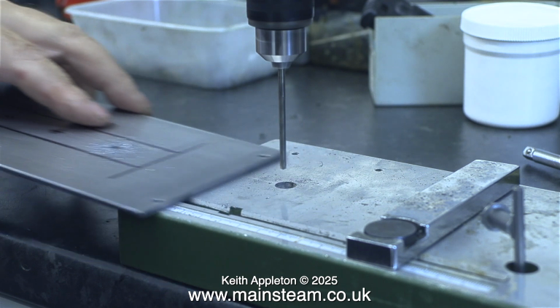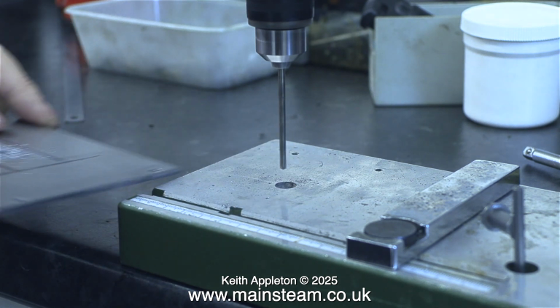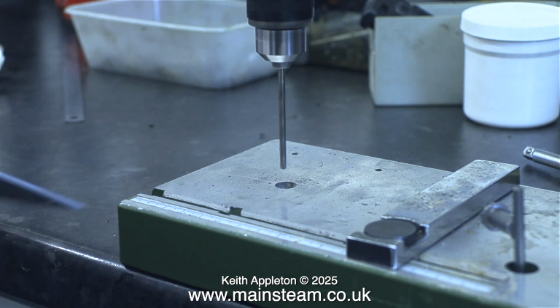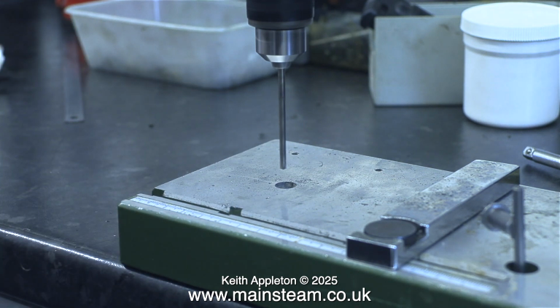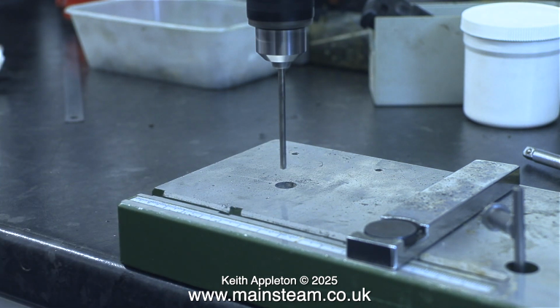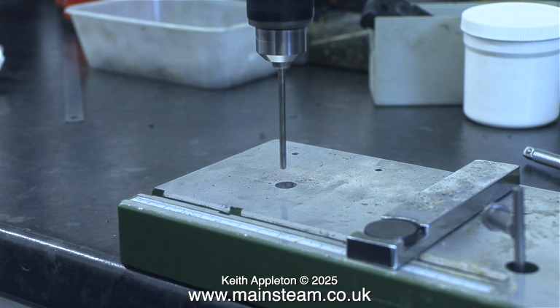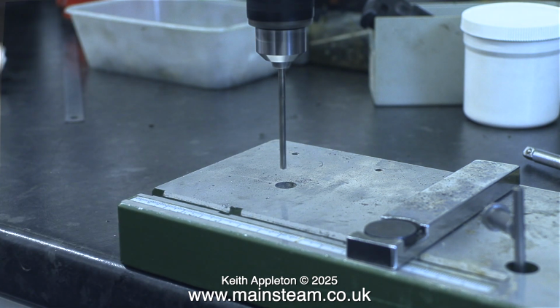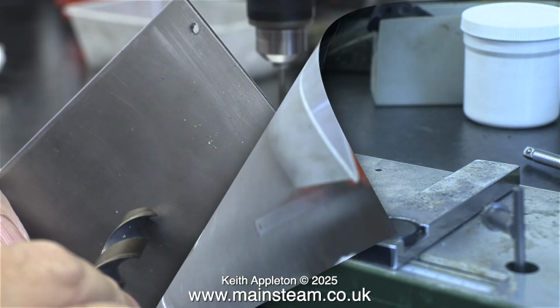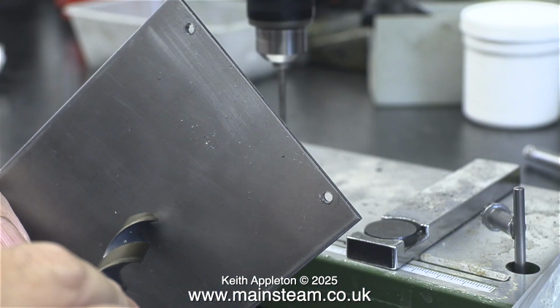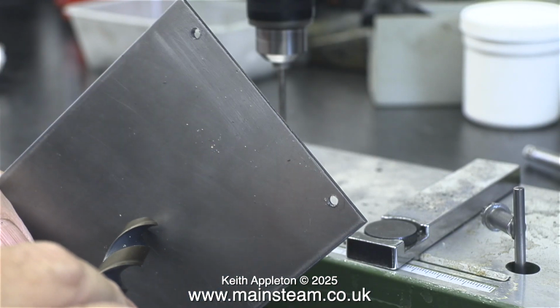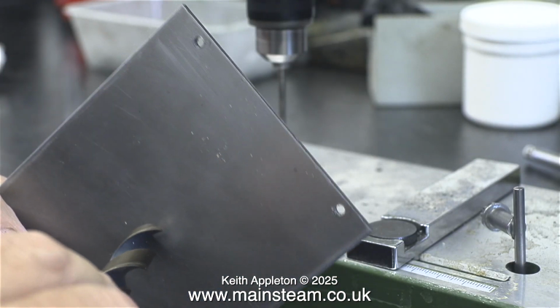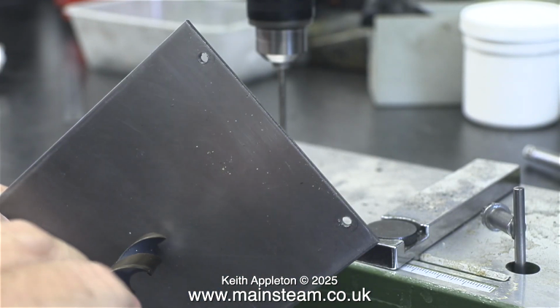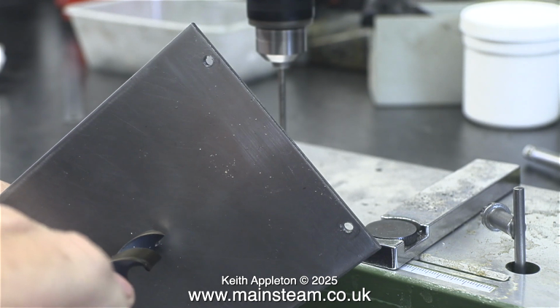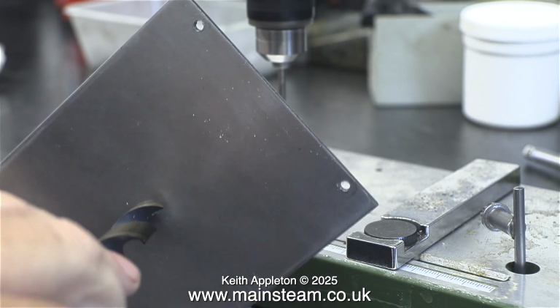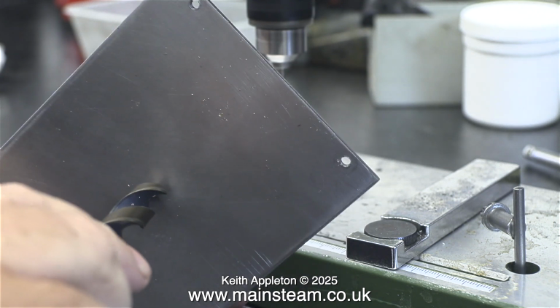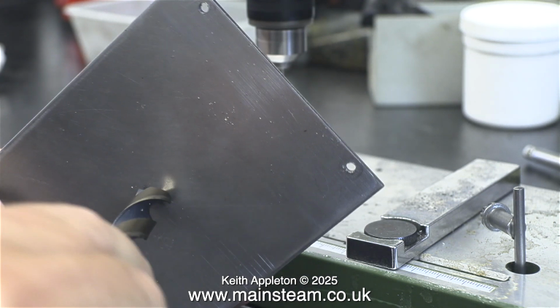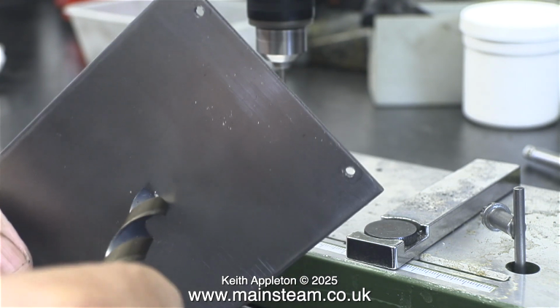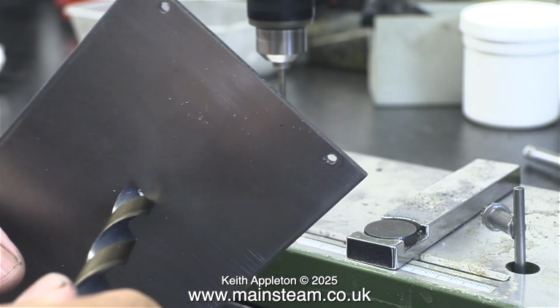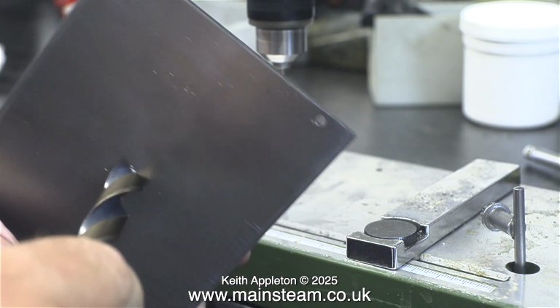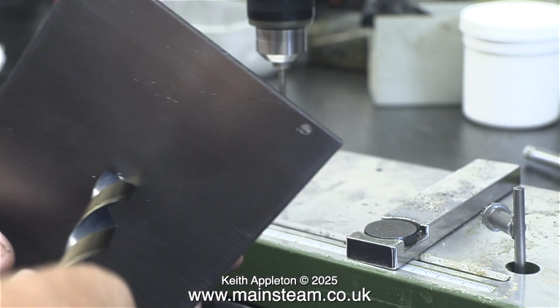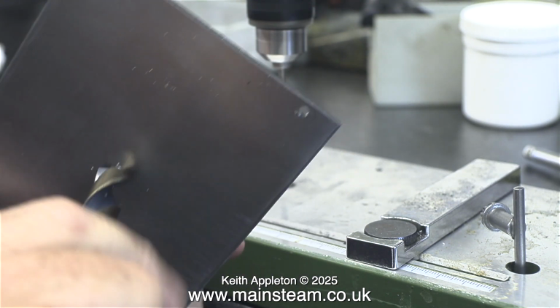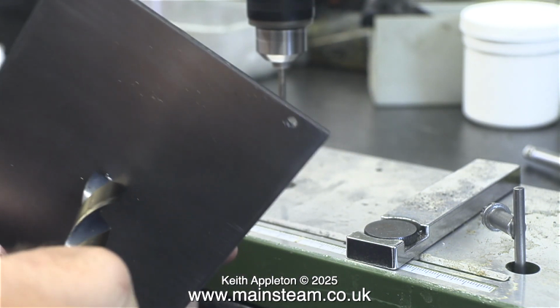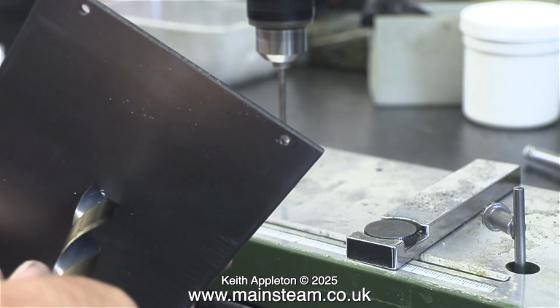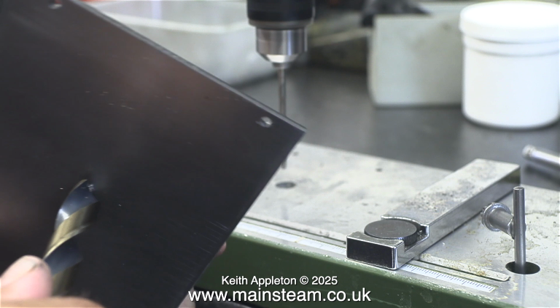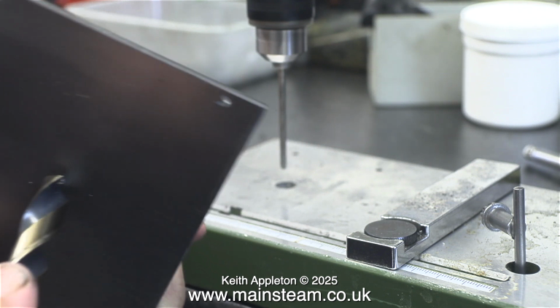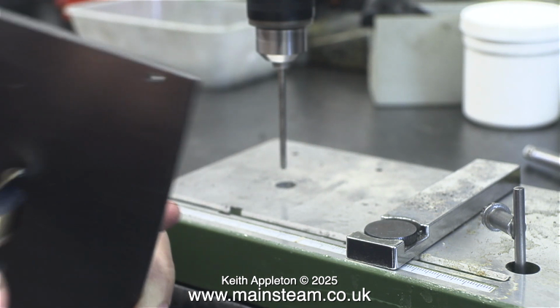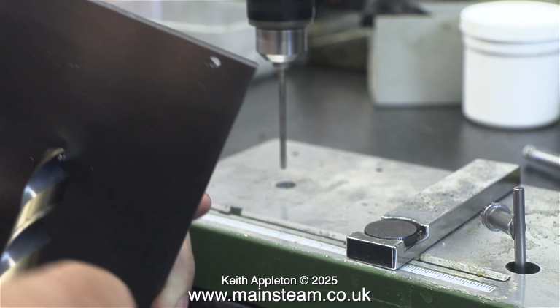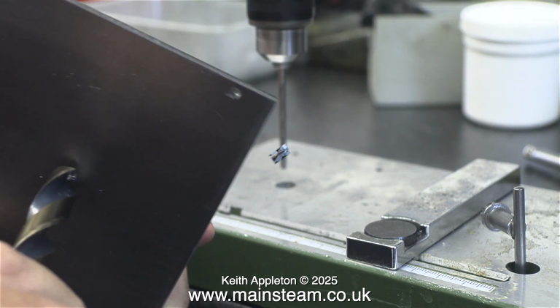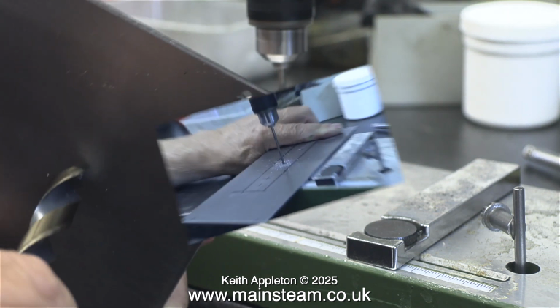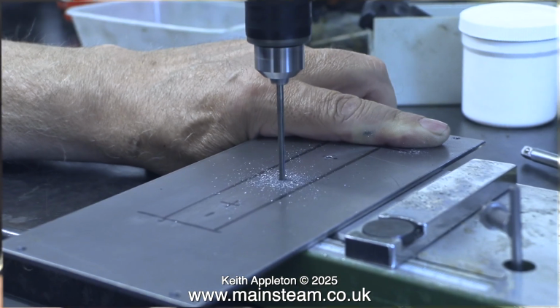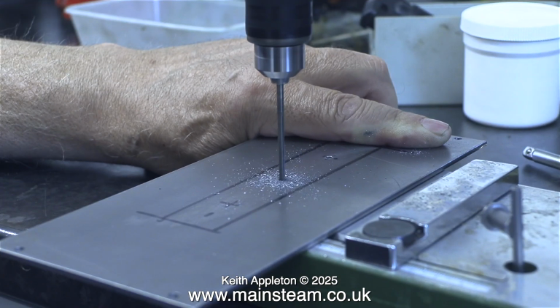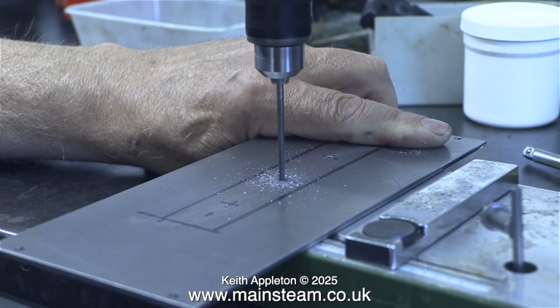It's very important, once you've drilled holes in pieces of metal, to deburr them, and here I'm doing just that. You've seen this before many times in my videos. I just use a large twist drill — it's a very quick and easy way to do it.